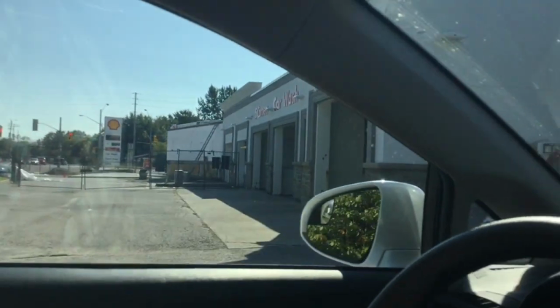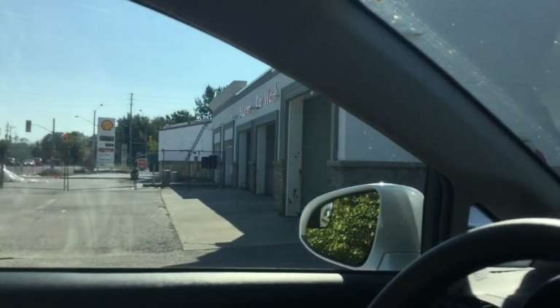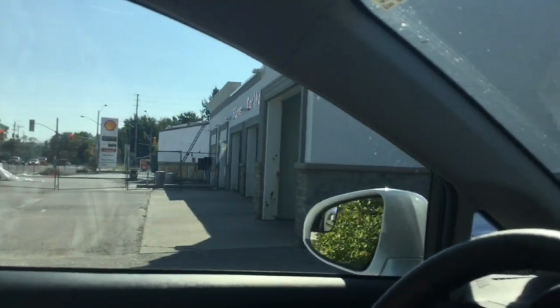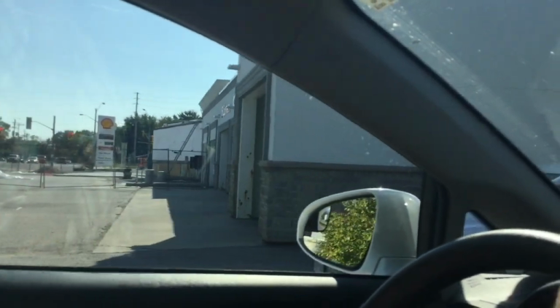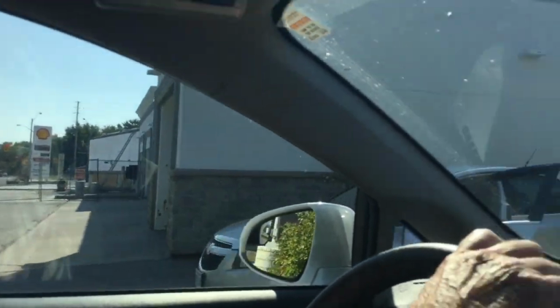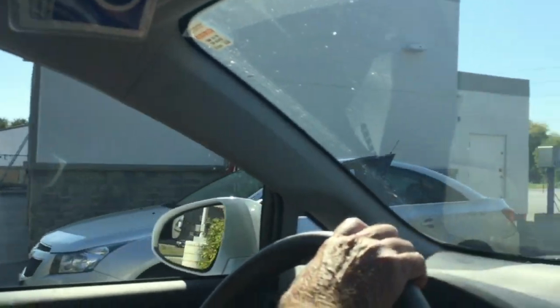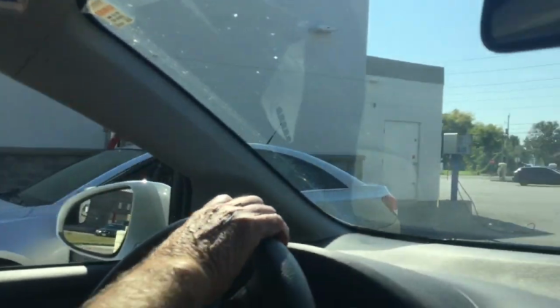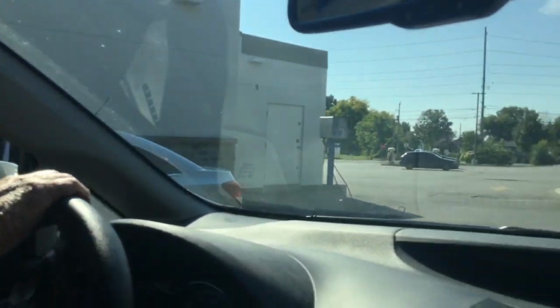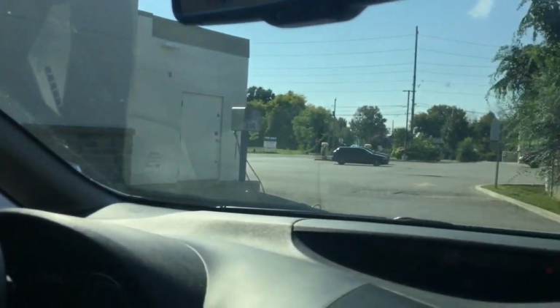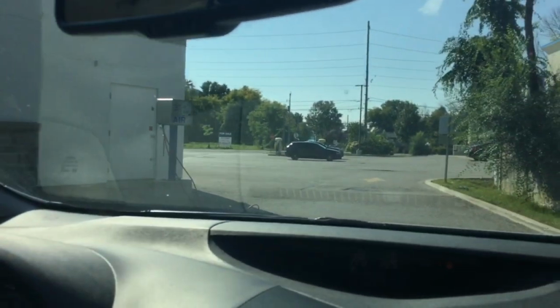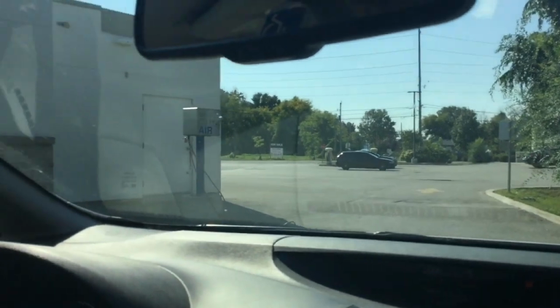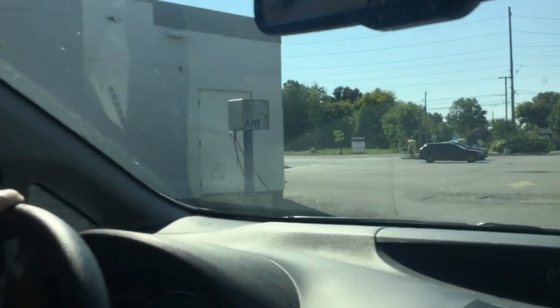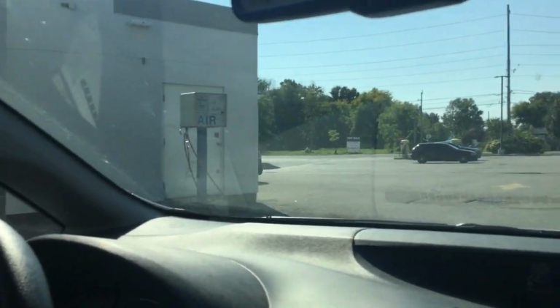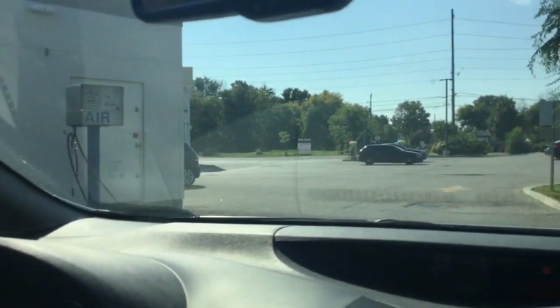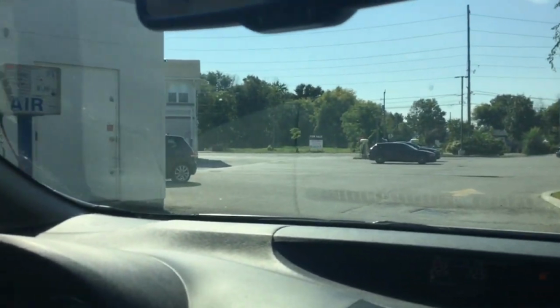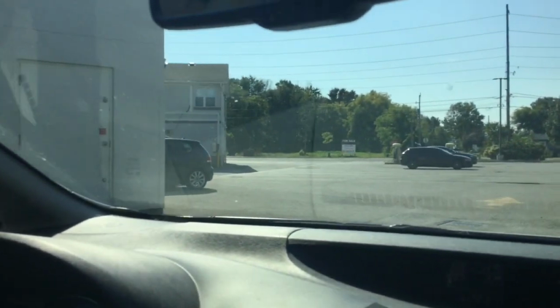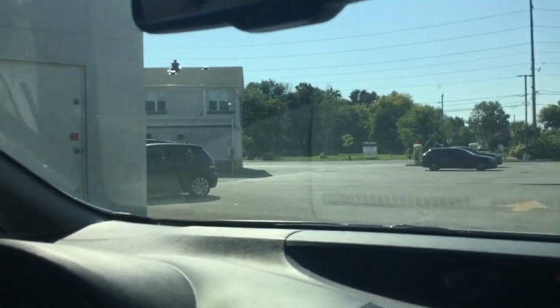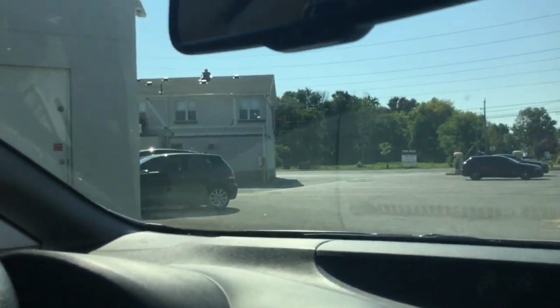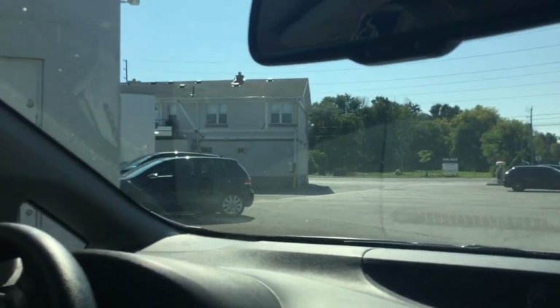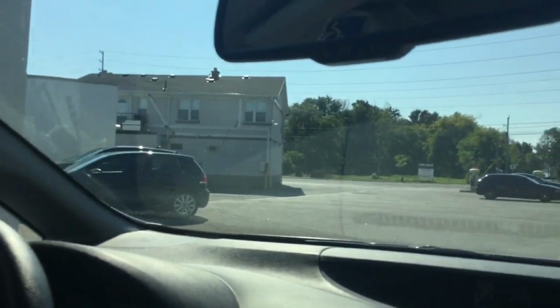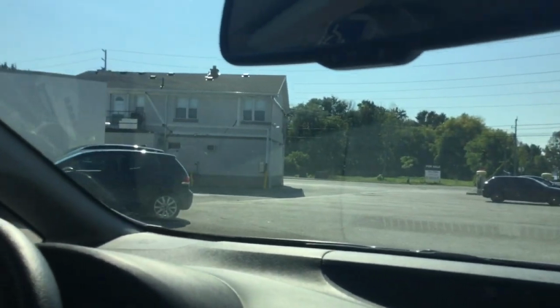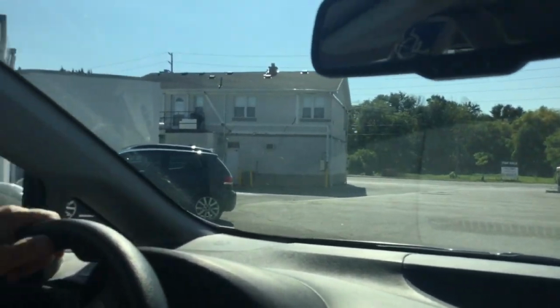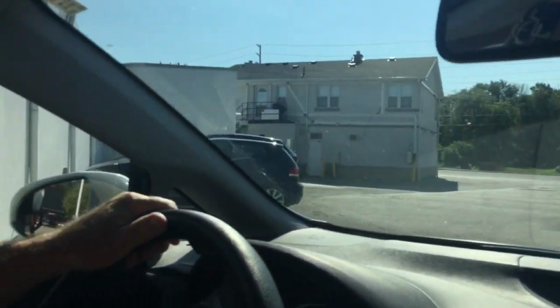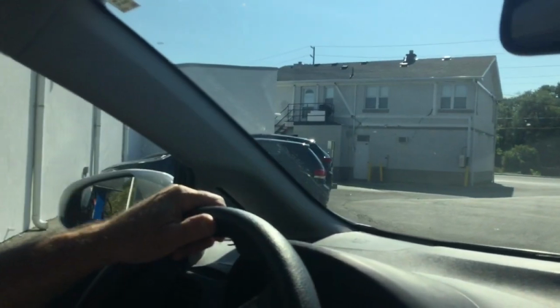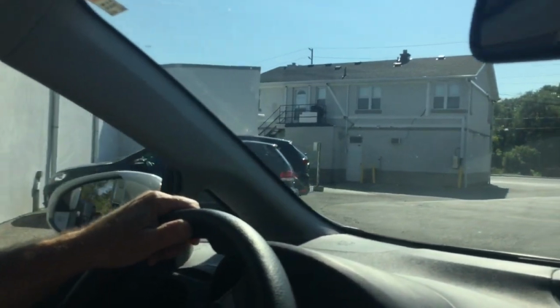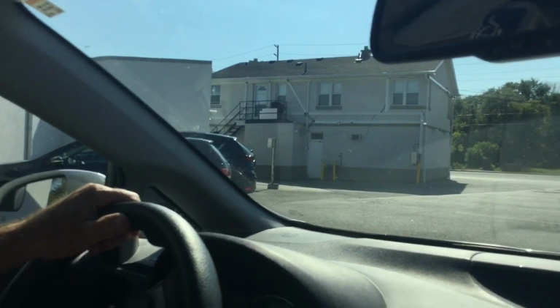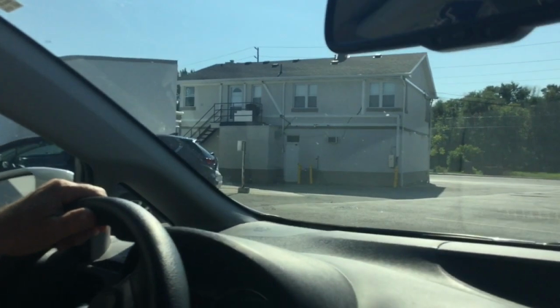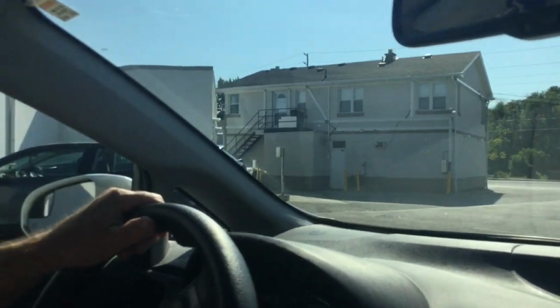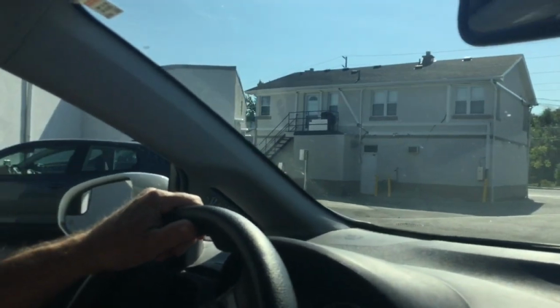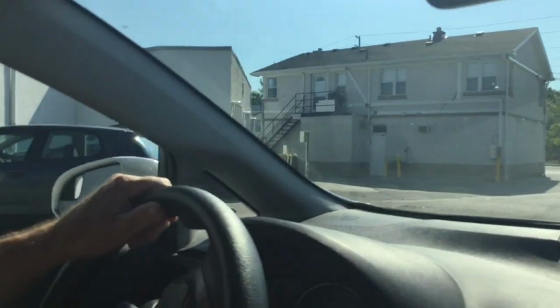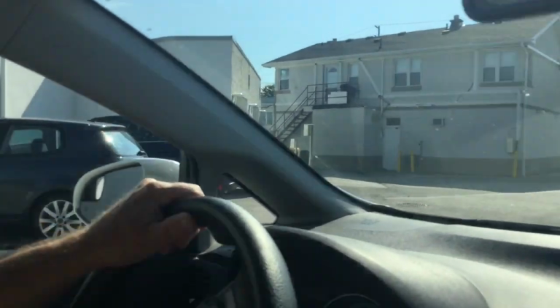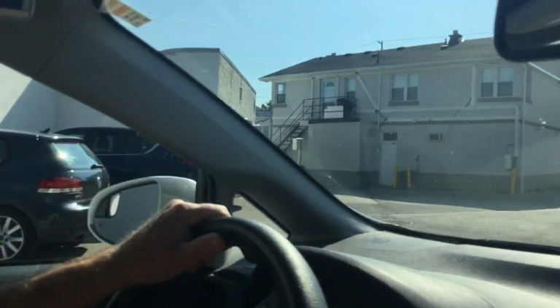They ripped out everything at the Shell station. It looks like the two Mark 7 machines for choice wash and for soft wash are getting replaced.